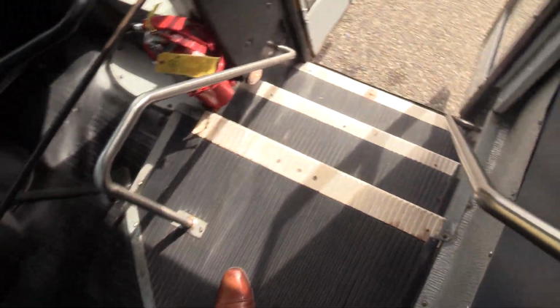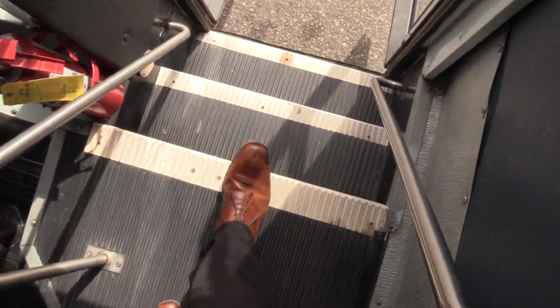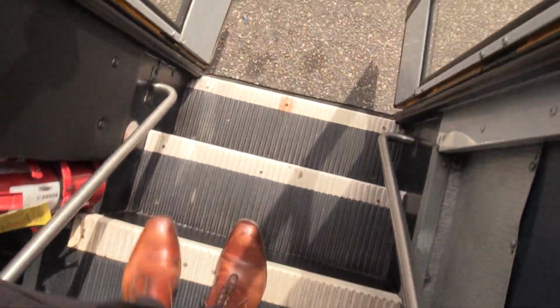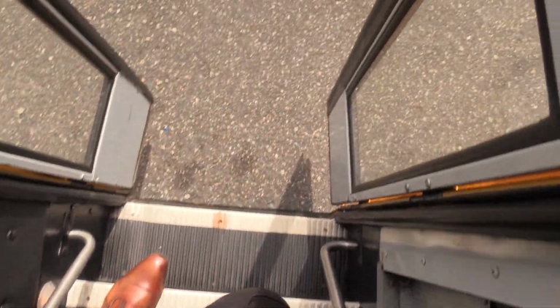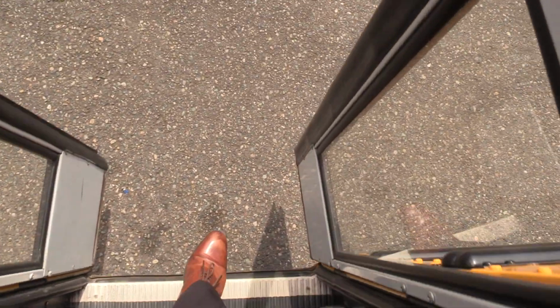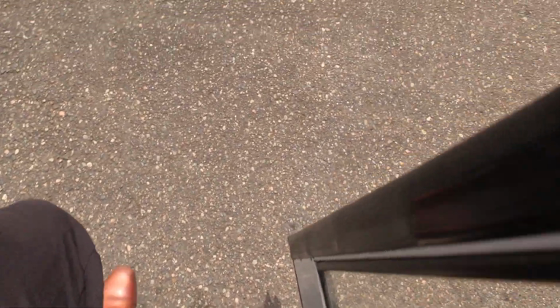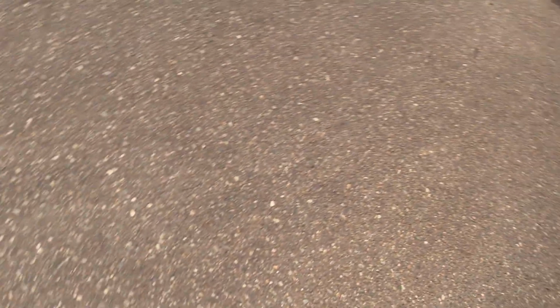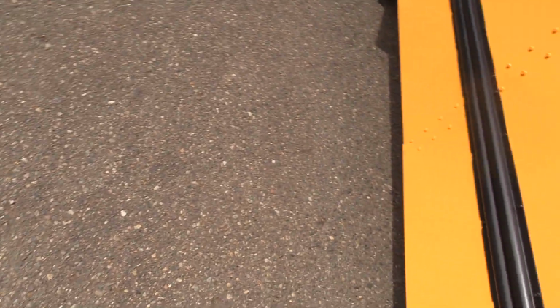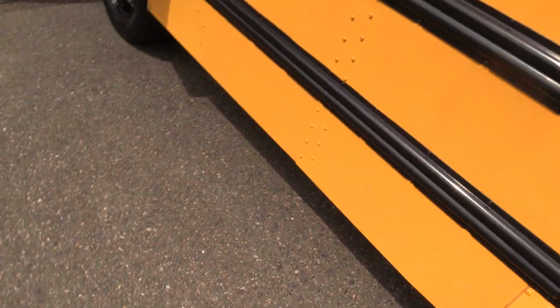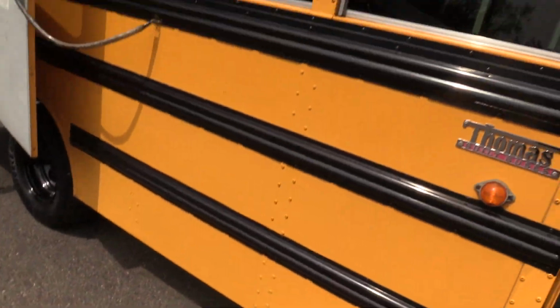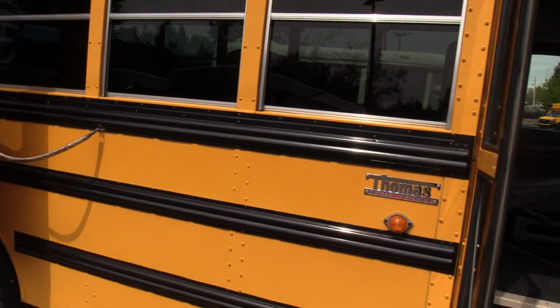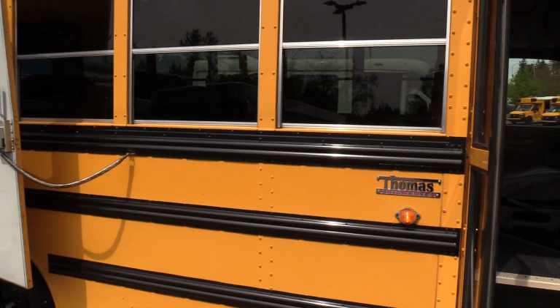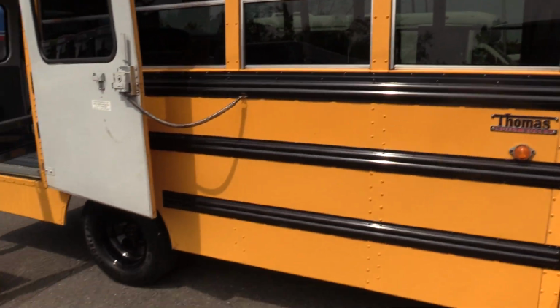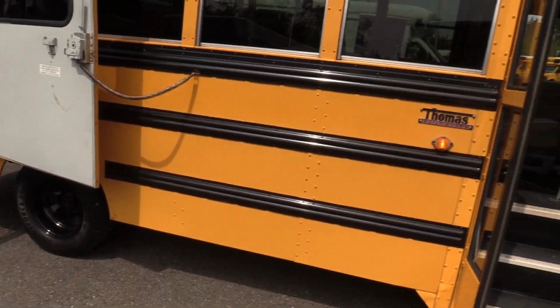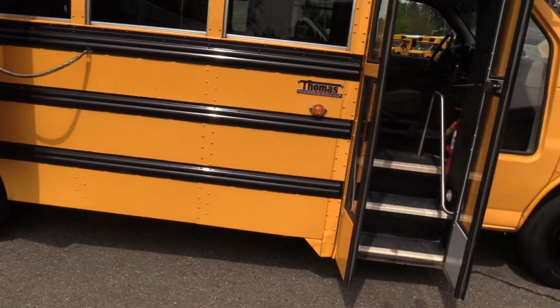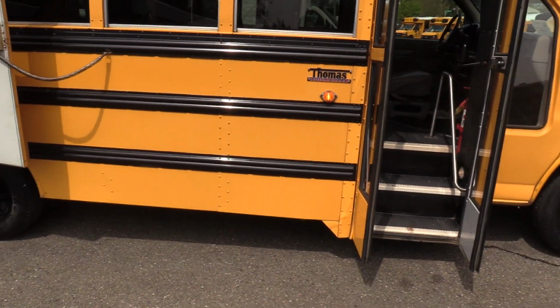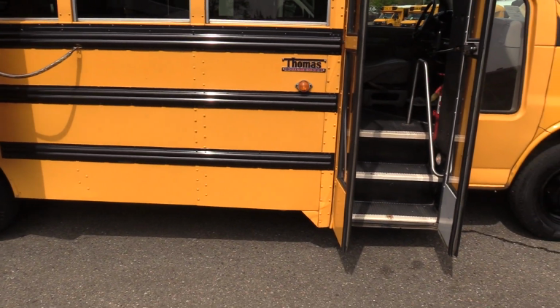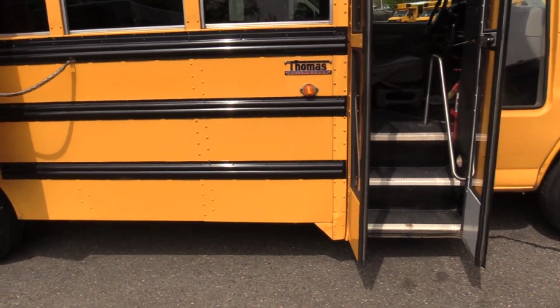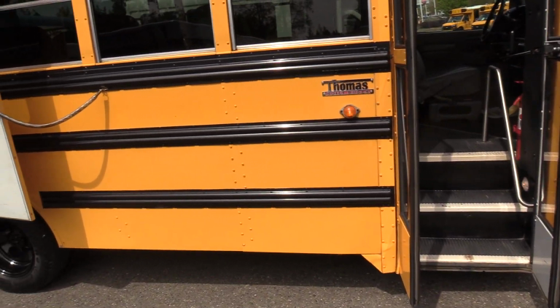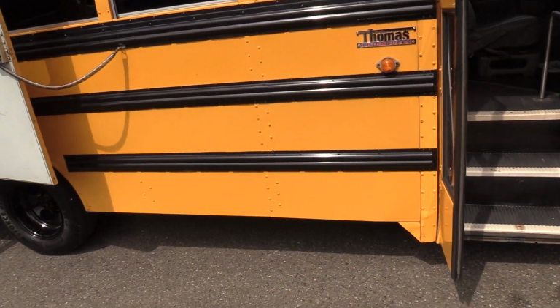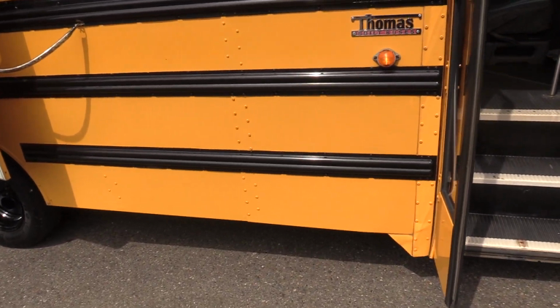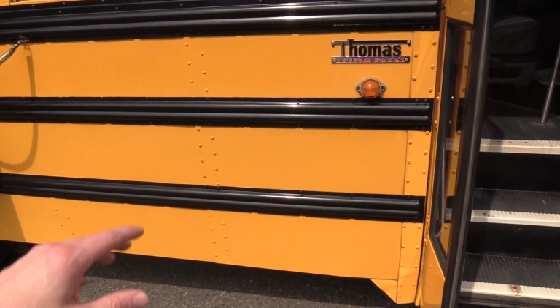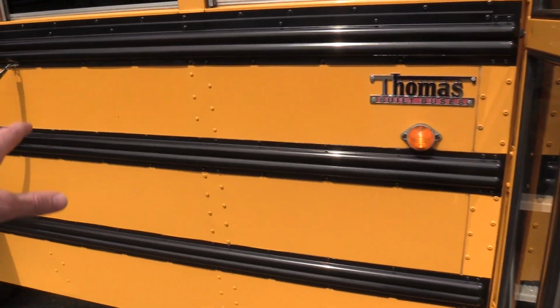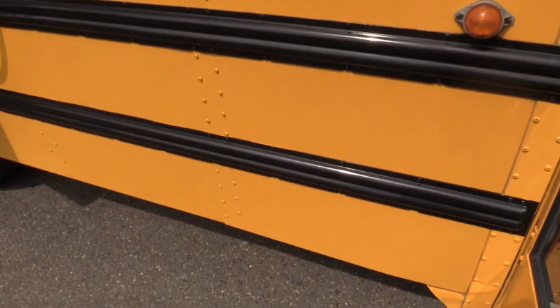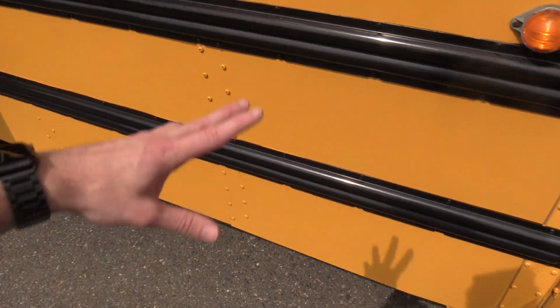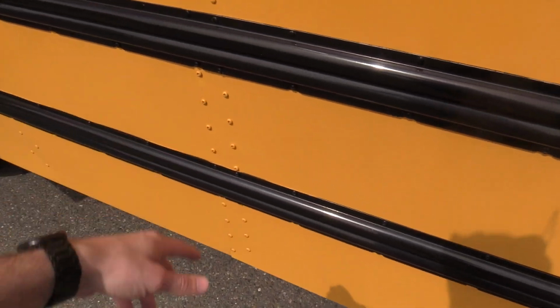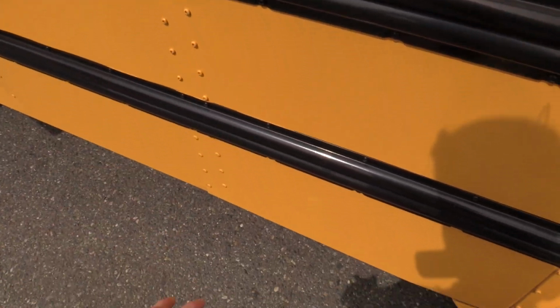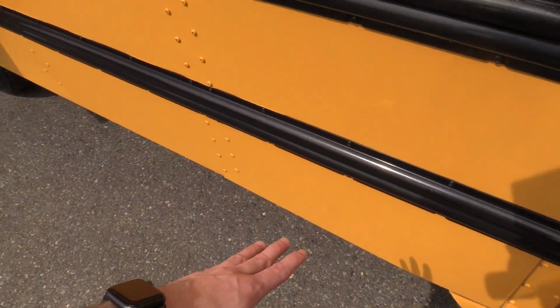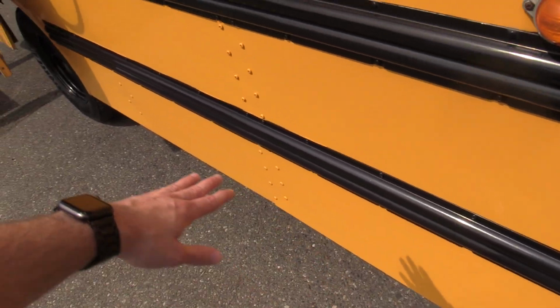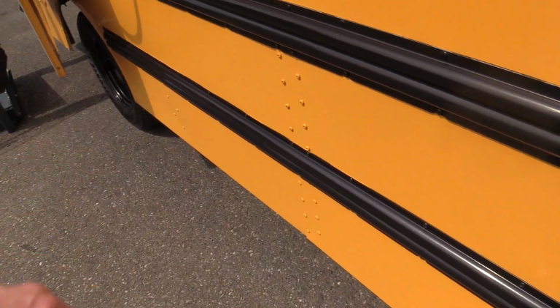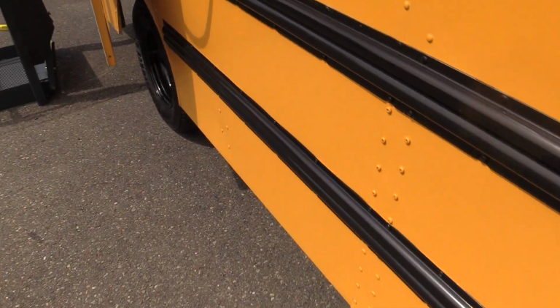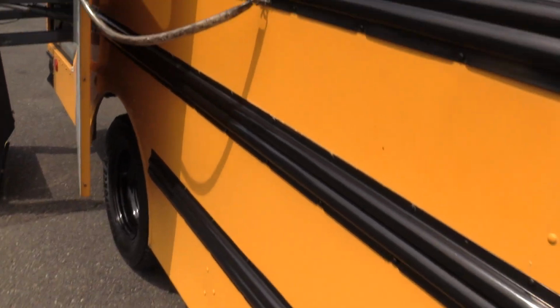Let's check out the outside. Looking at the outside of the bus — skirts are in good shape, and so are the rub rails. They're not all rock-chipped as far as the rub rails go. Skirts are still nice and straight going down.